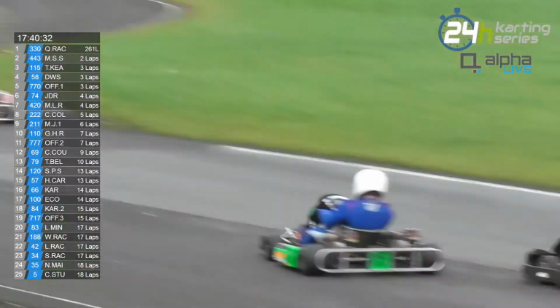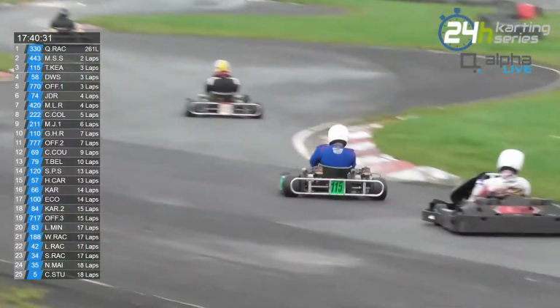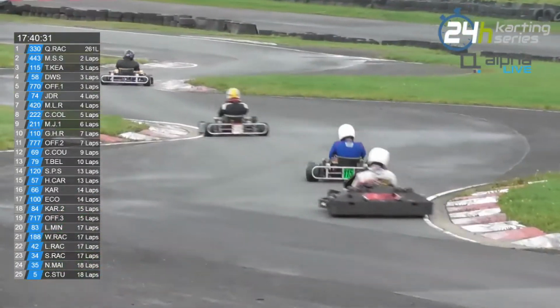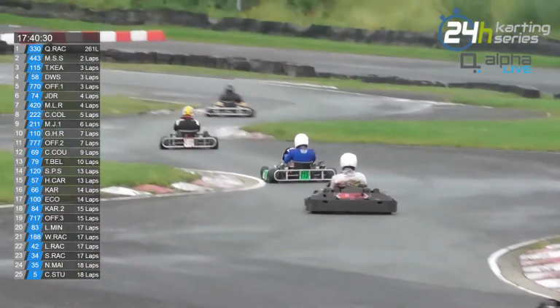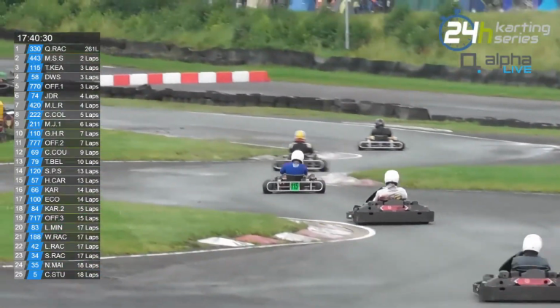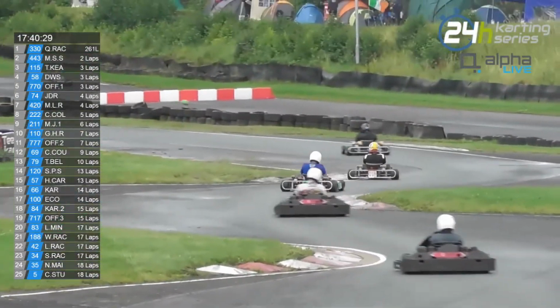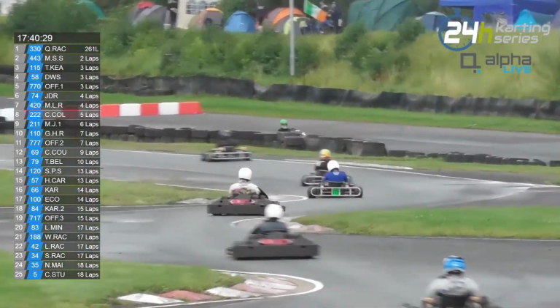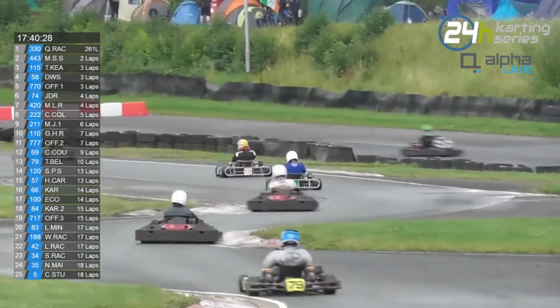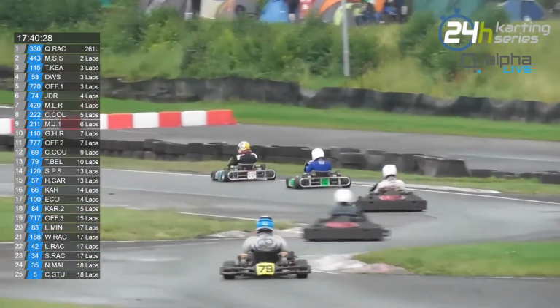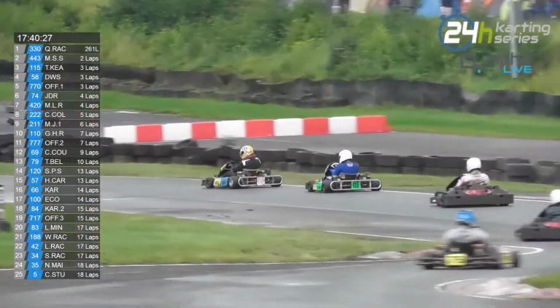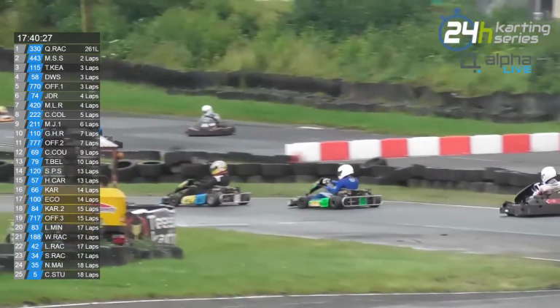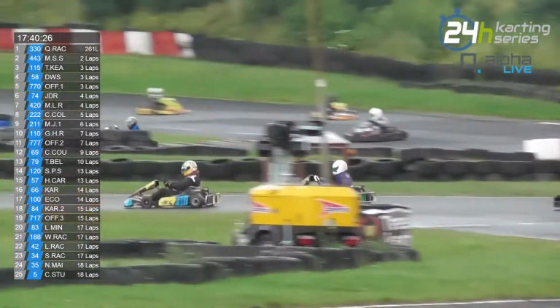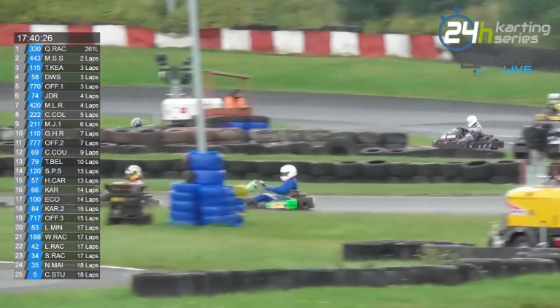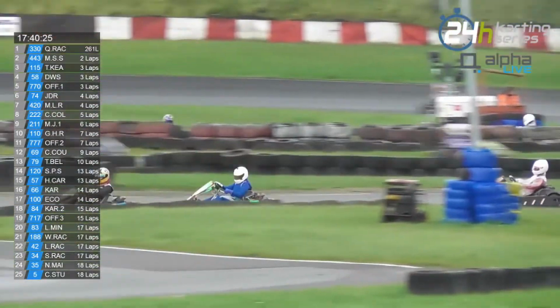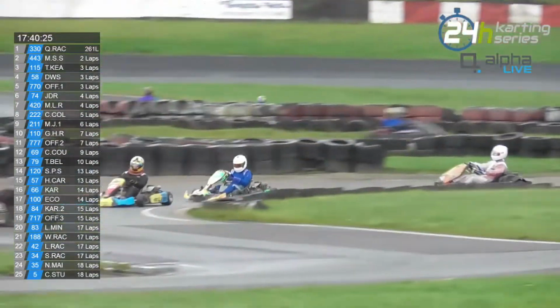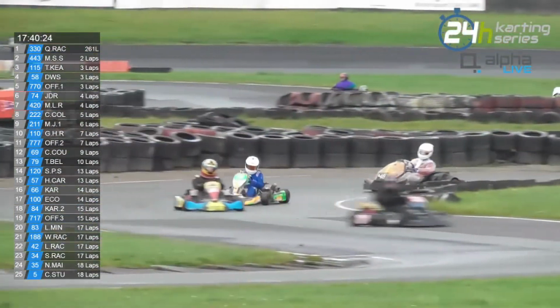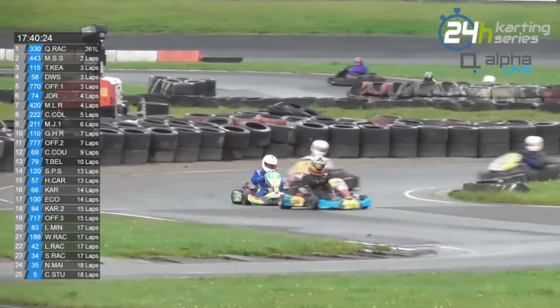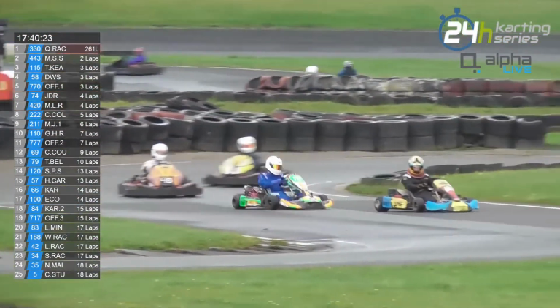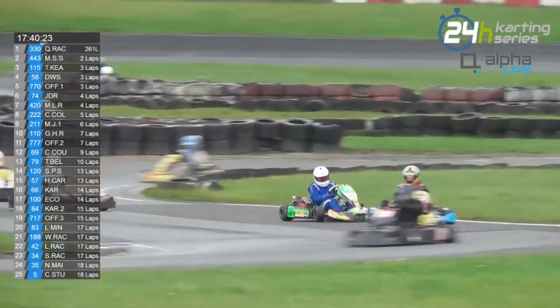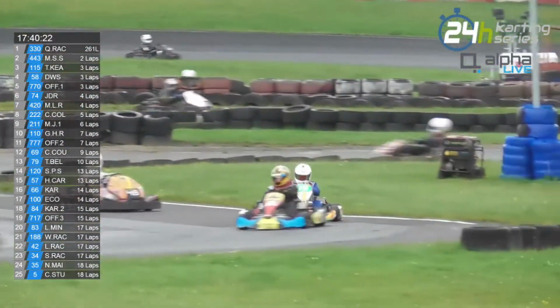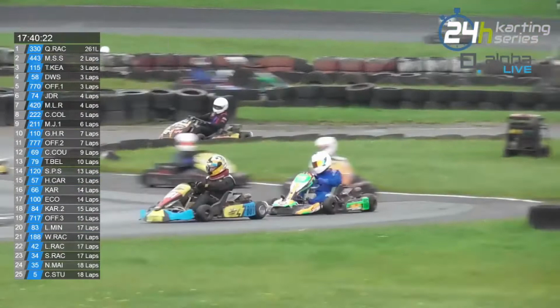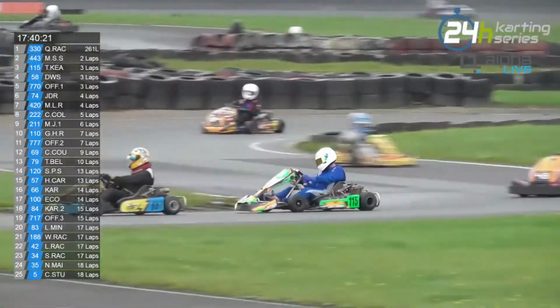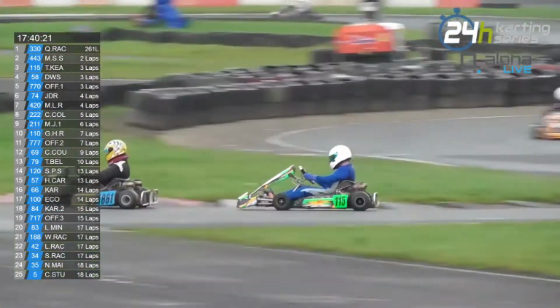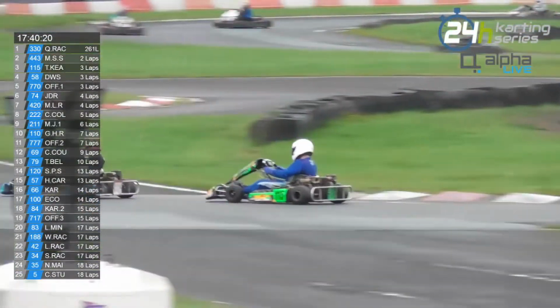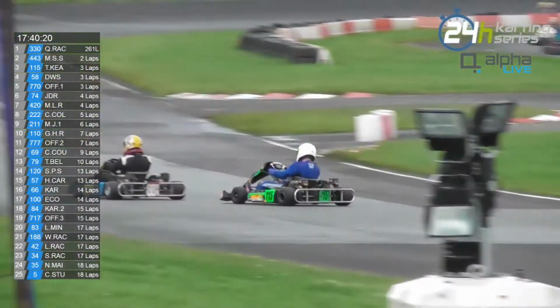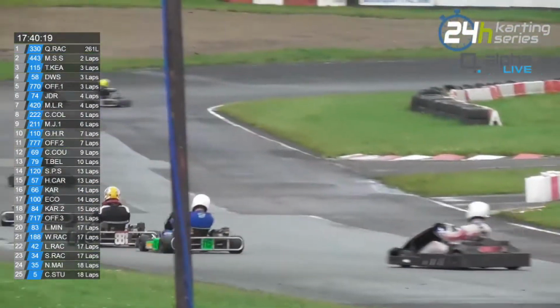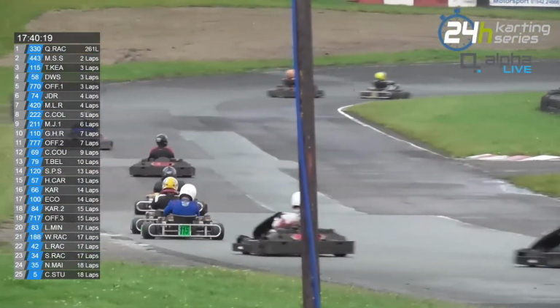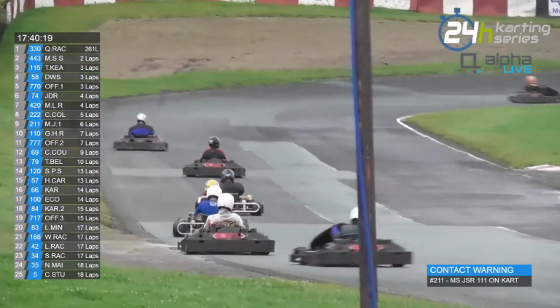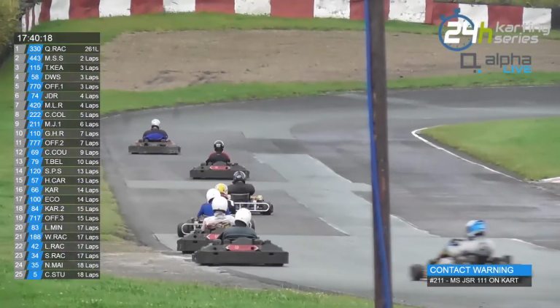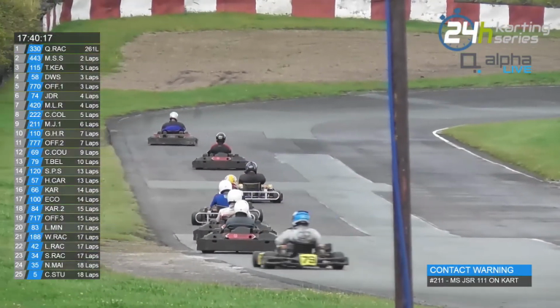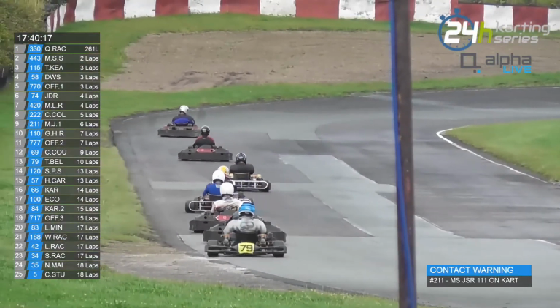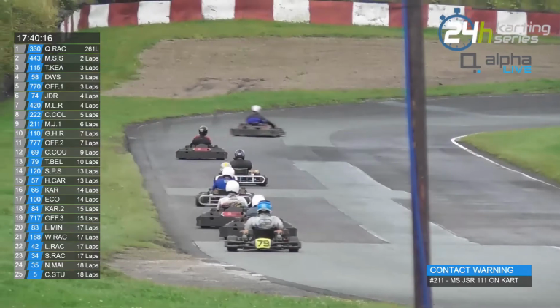Yes, they are in the pits with a mechanical problem at the moment. As were the 987, but they're now back out. So I think it wasn't the same issue for the Shy and Tall Knights.